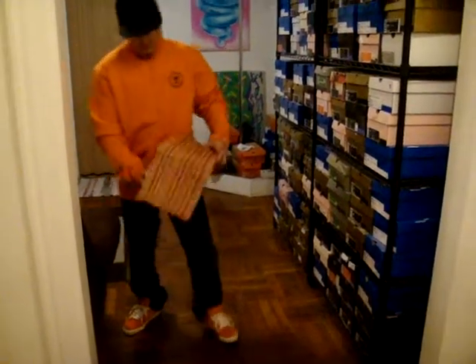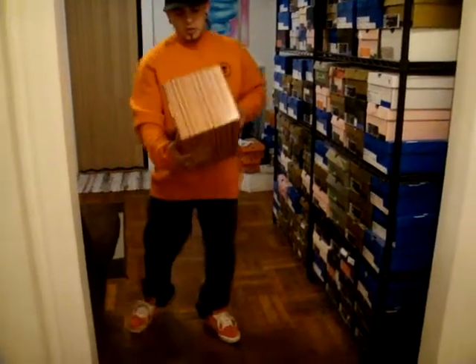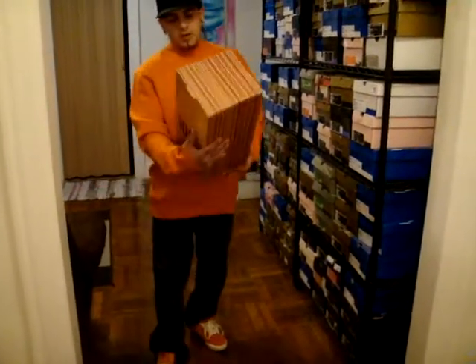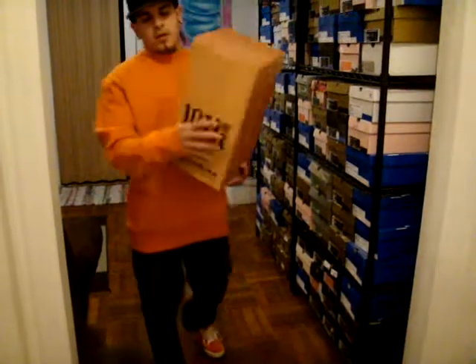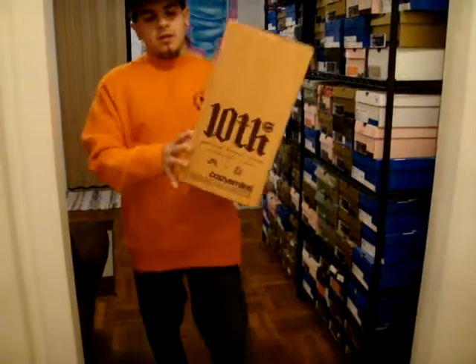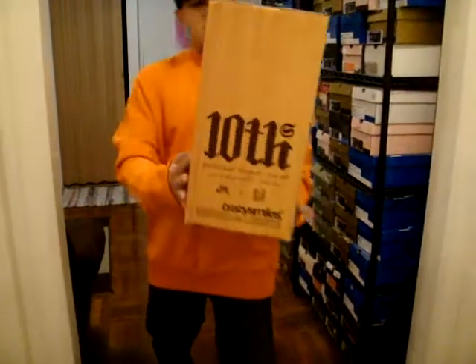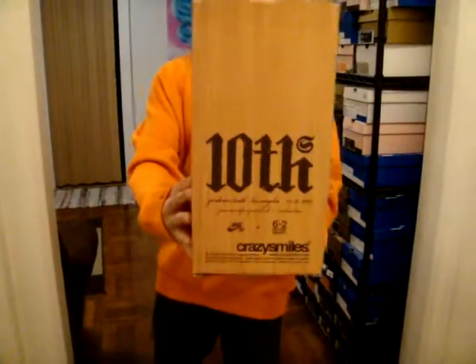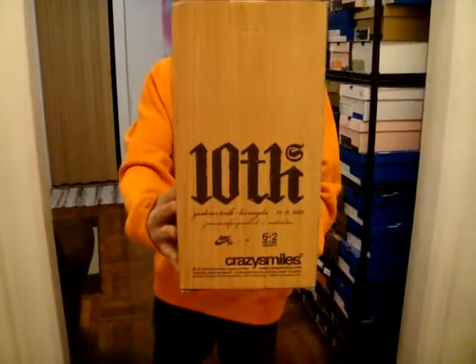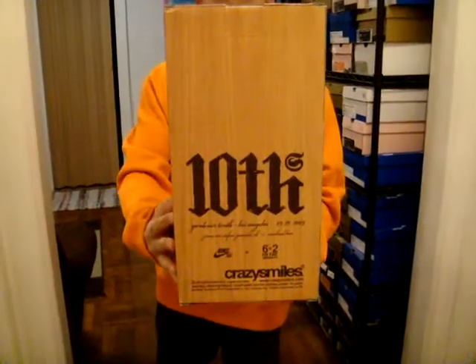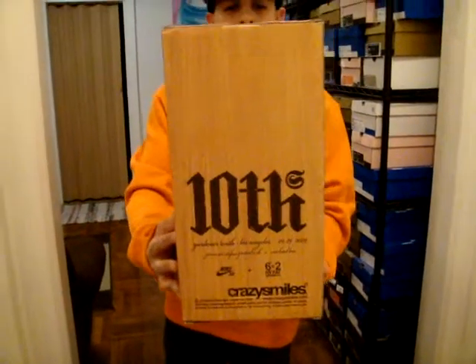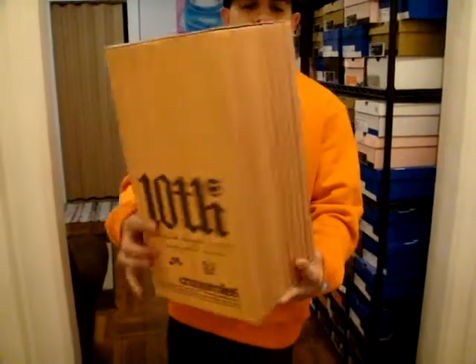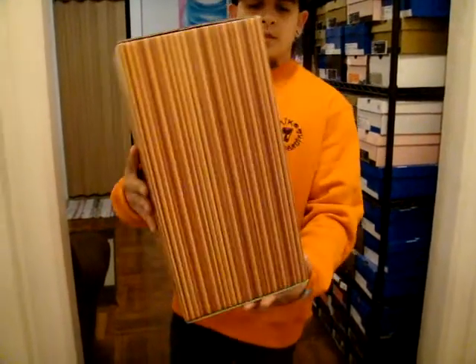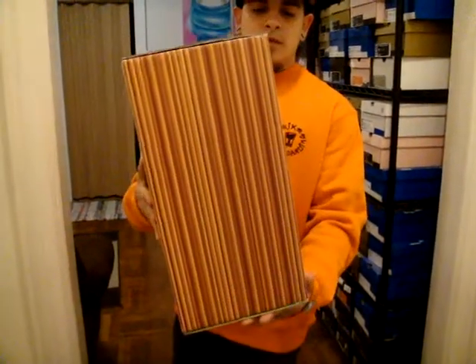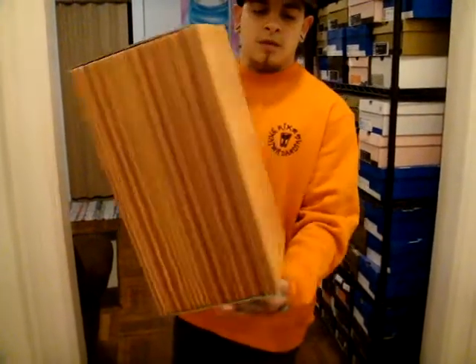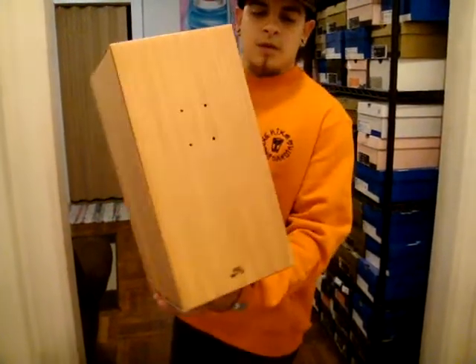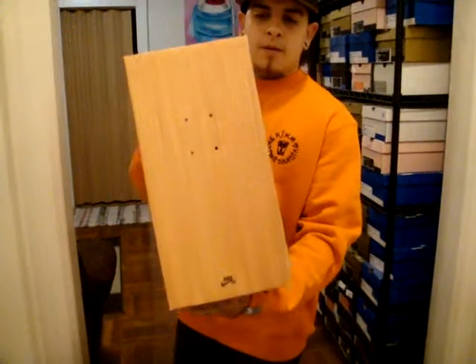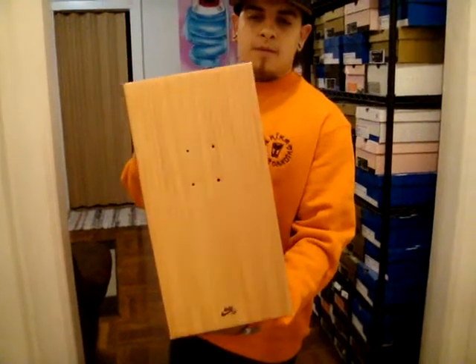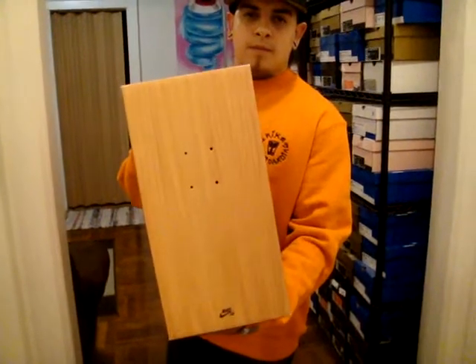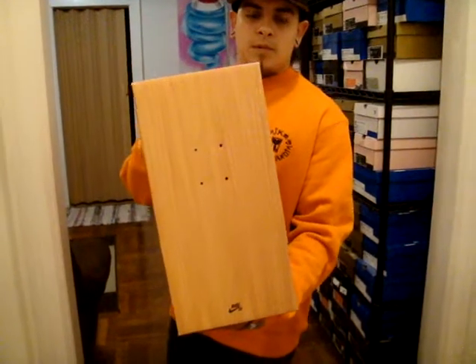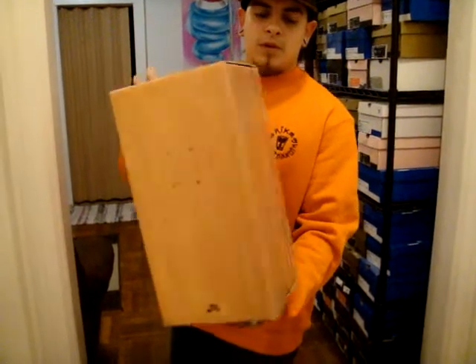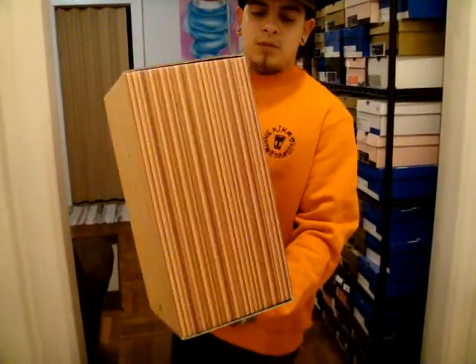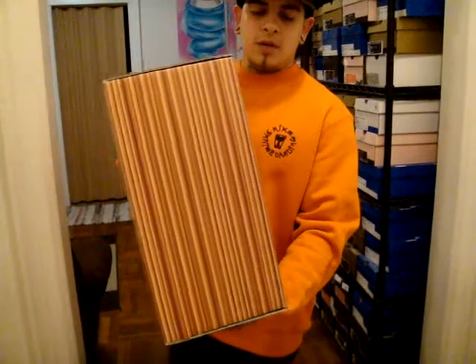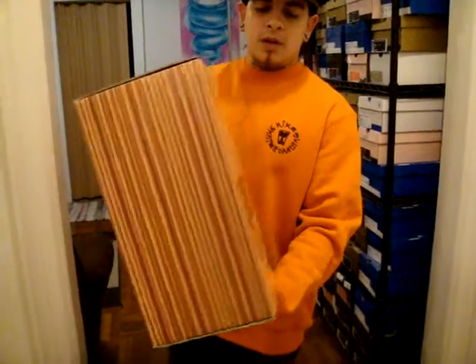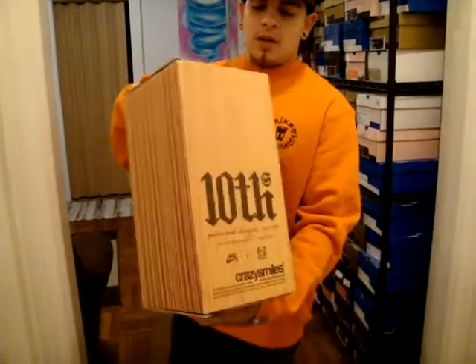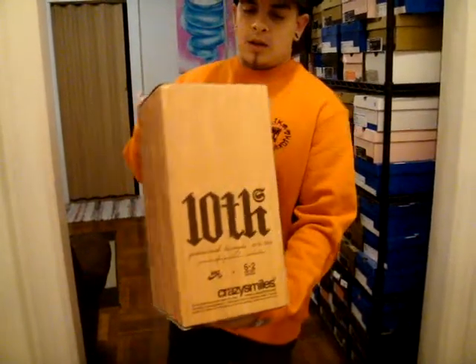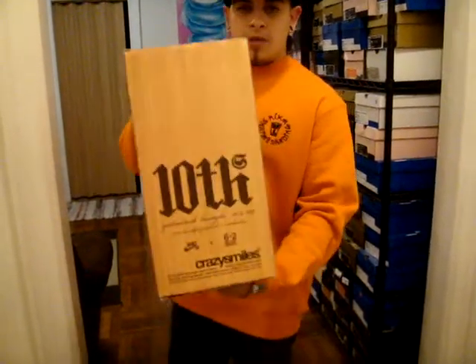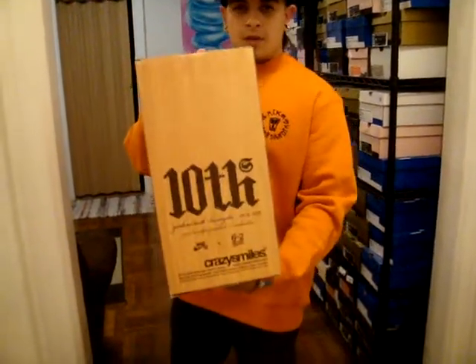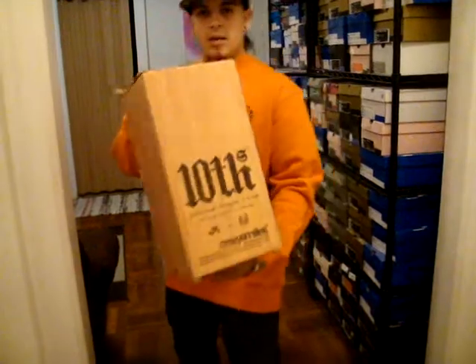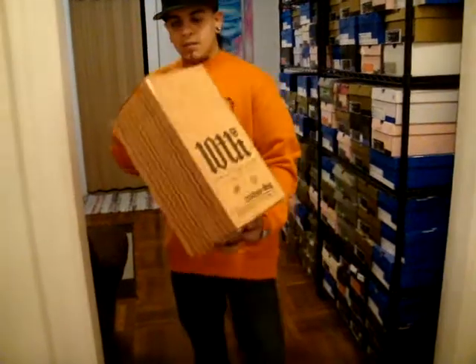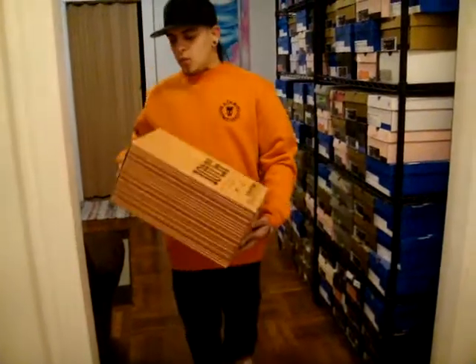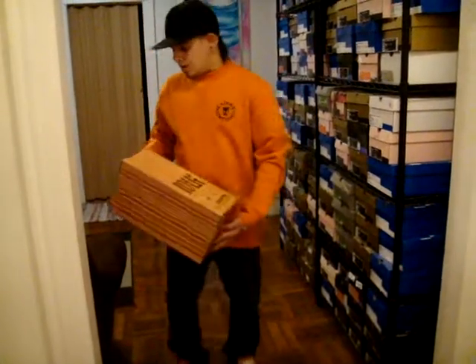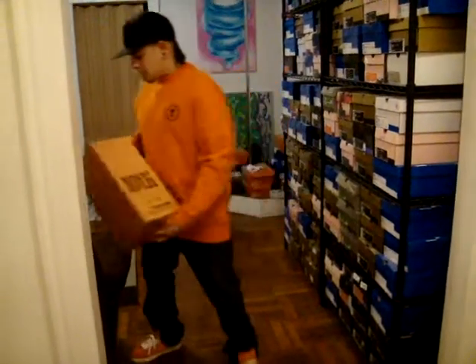You should already know what it is from the box. All around dope sneaker. Now with these in hand, I'm missing one.